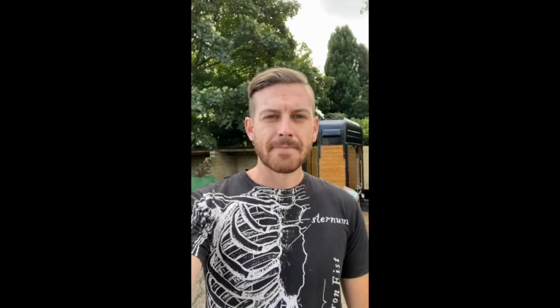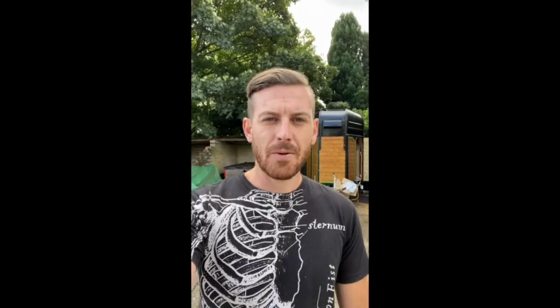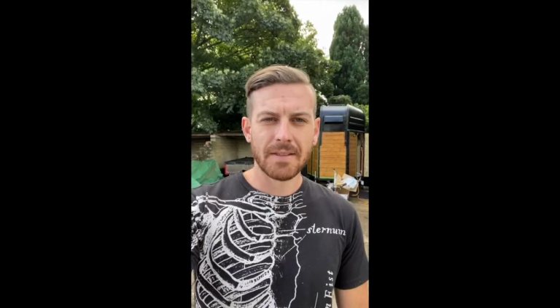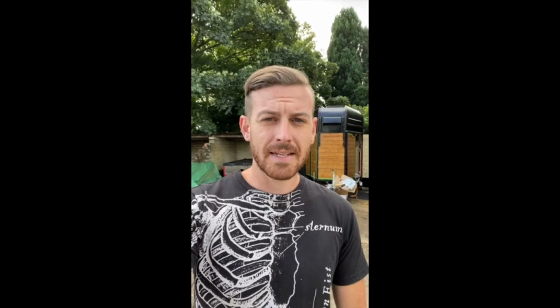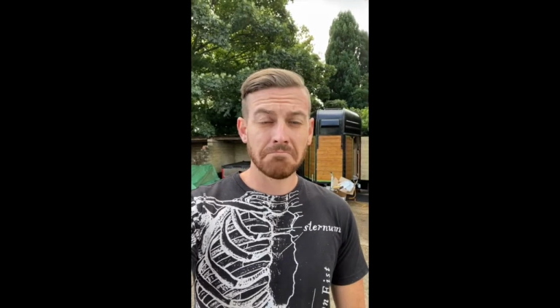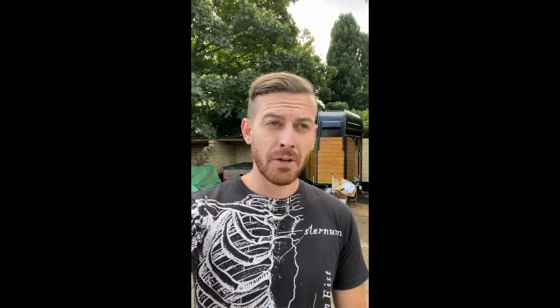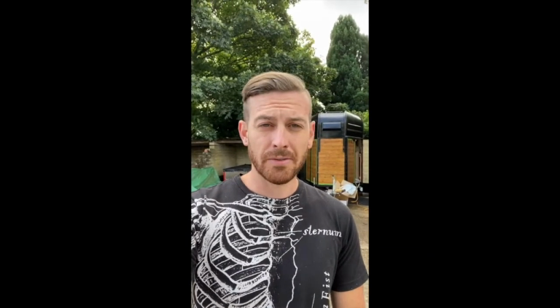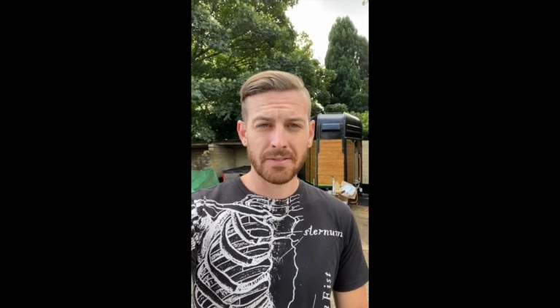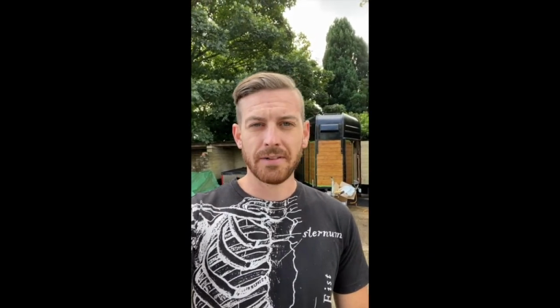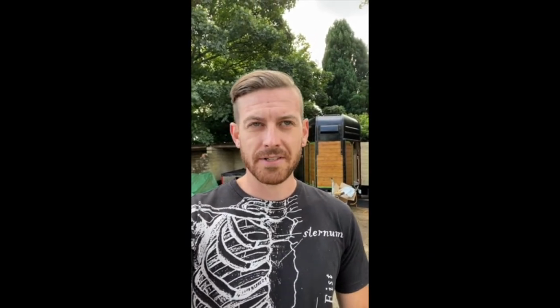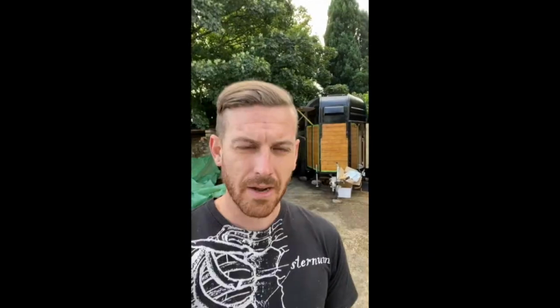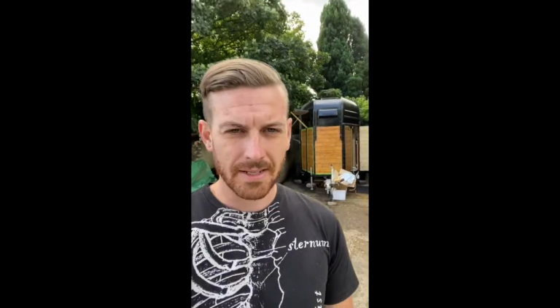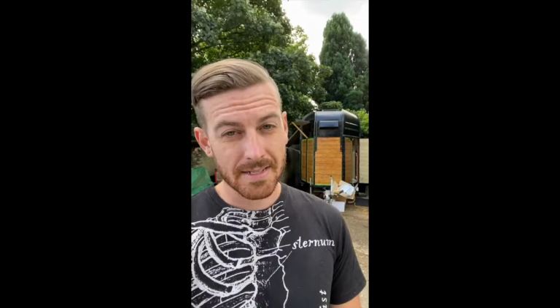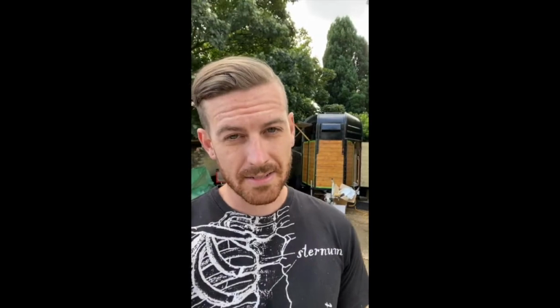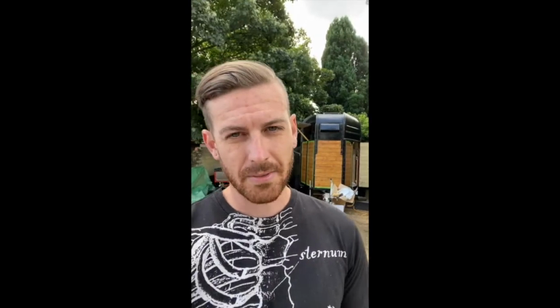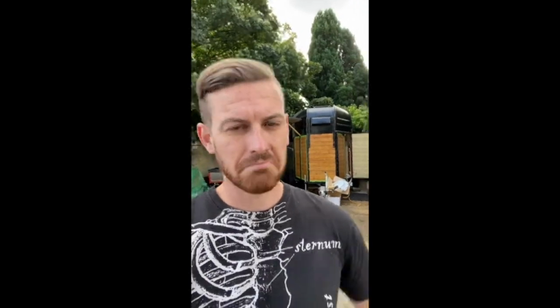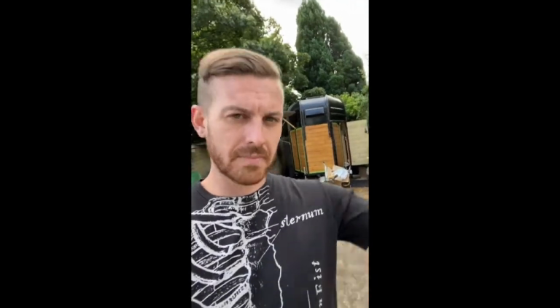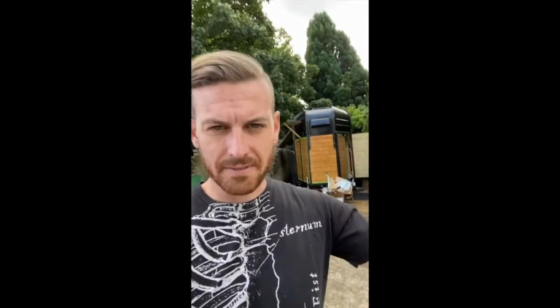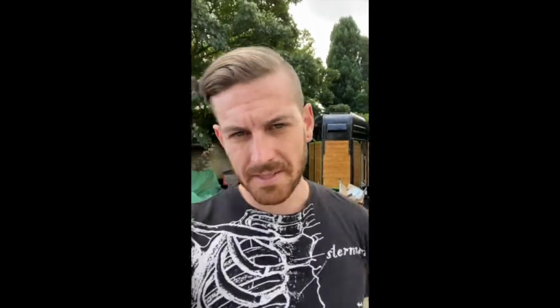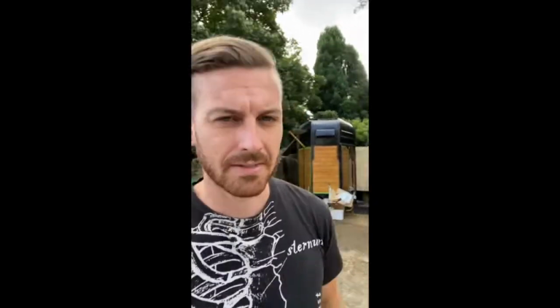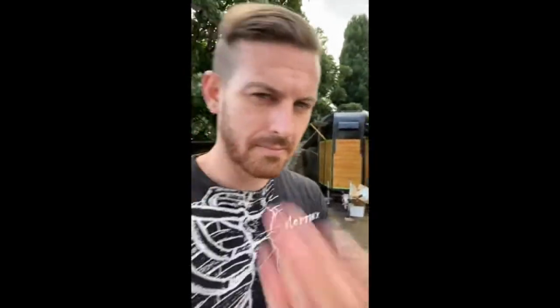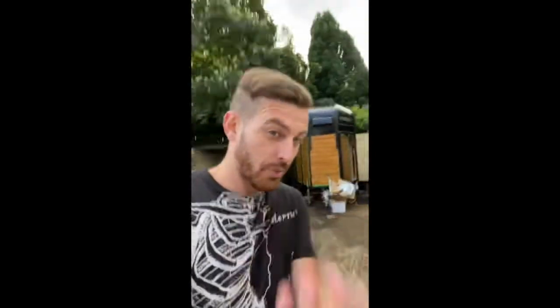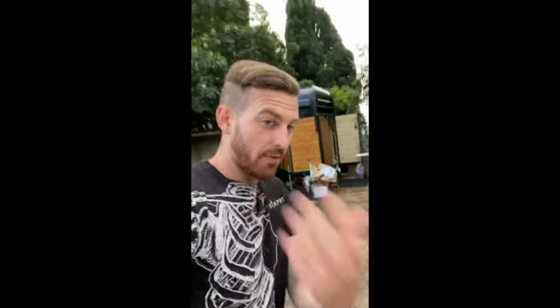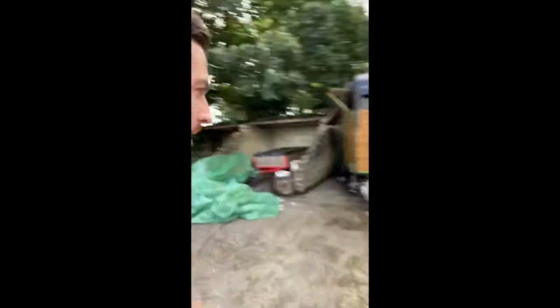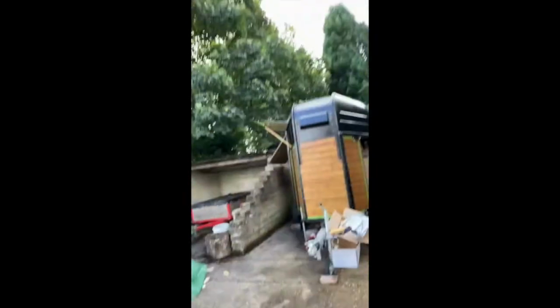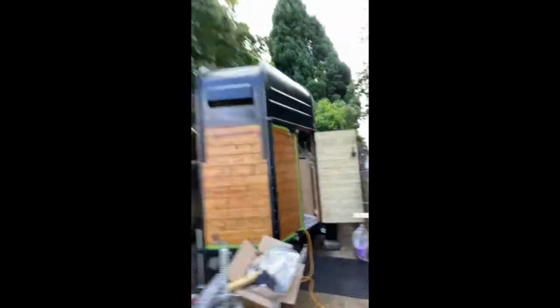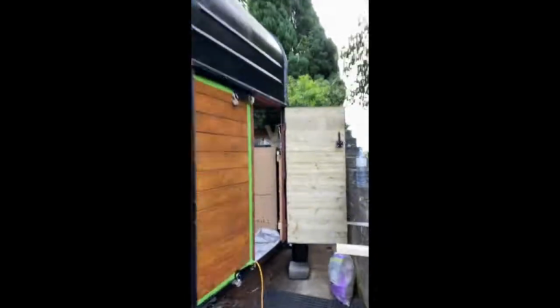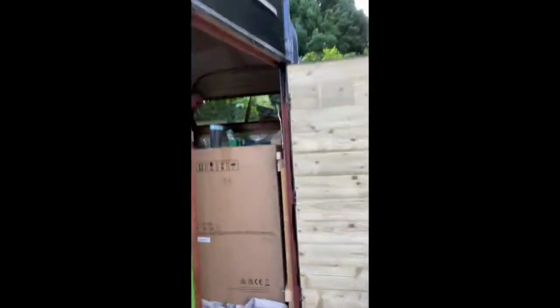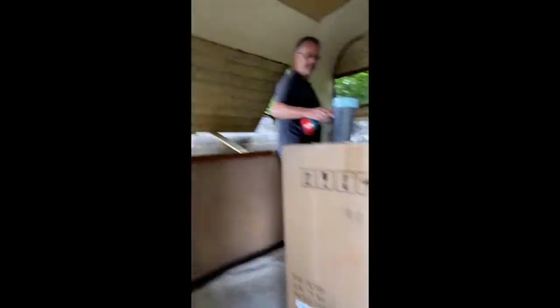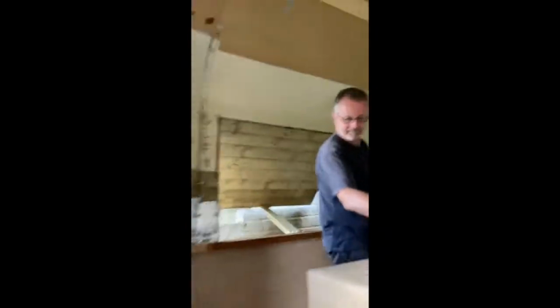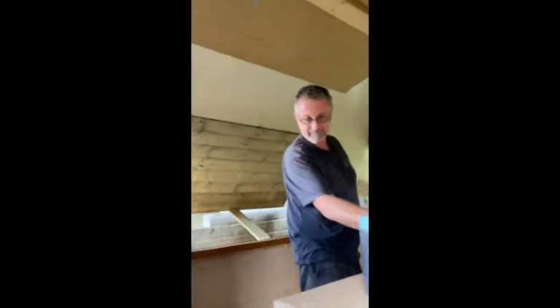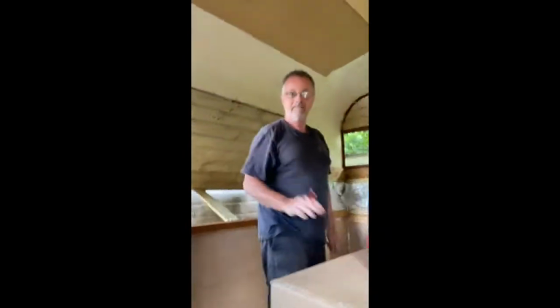Hello, this is day who knows of trailer renovation. We're currently inside building cabinet frames and stuff like that, so I'm gonna show you a quick follow-up. There's dad, say hi.